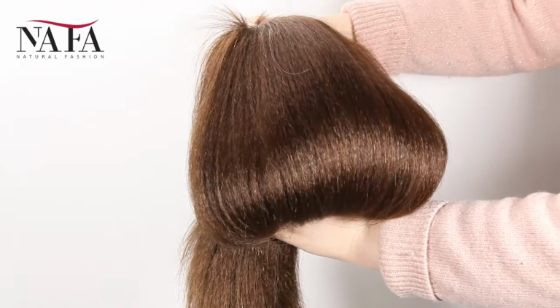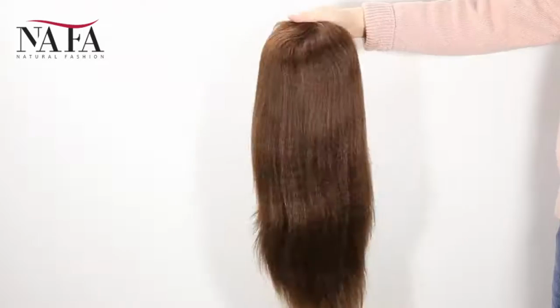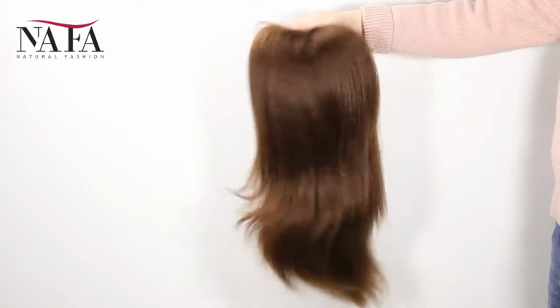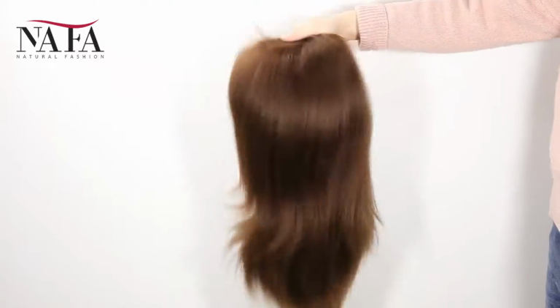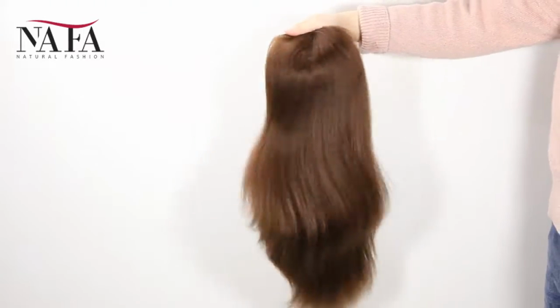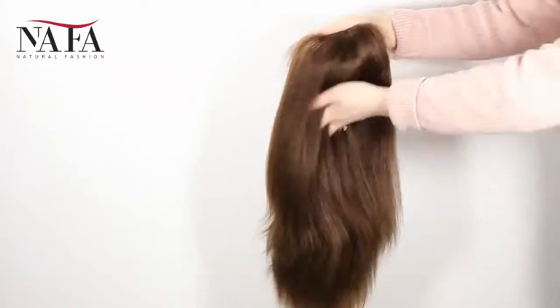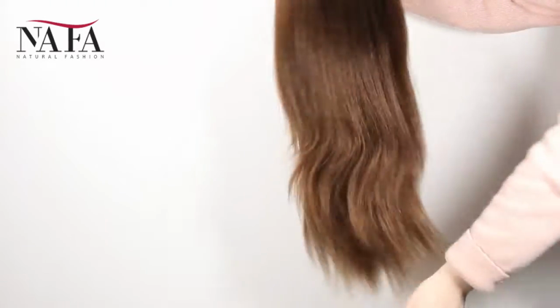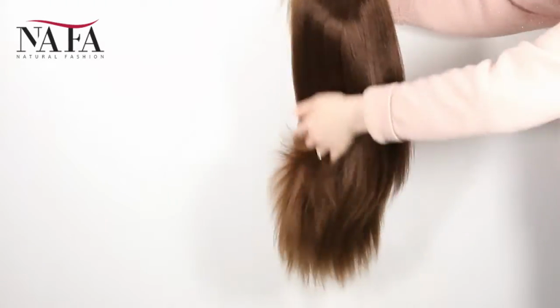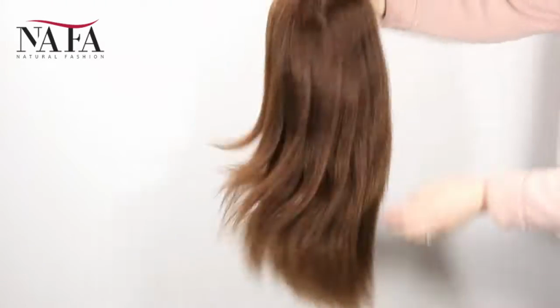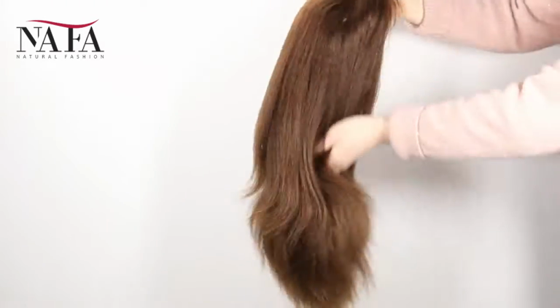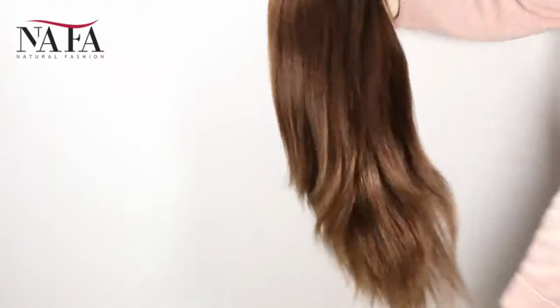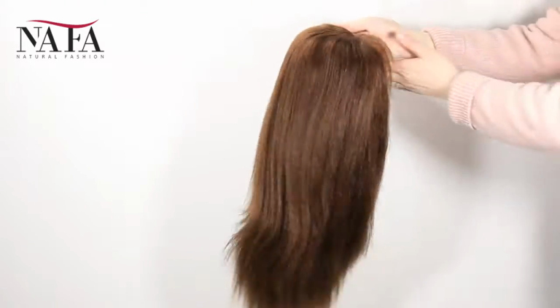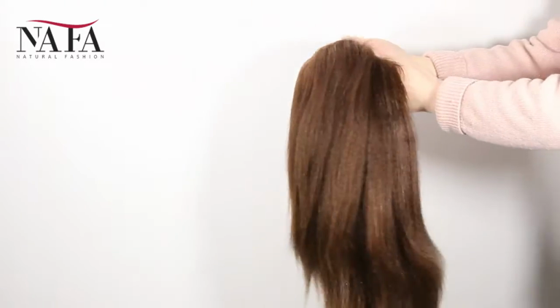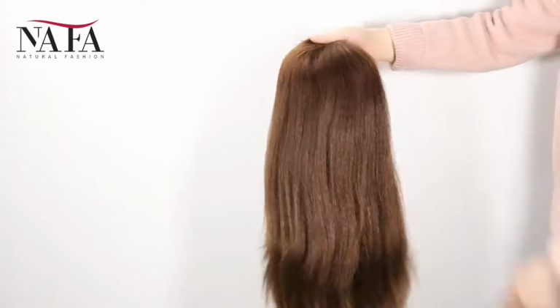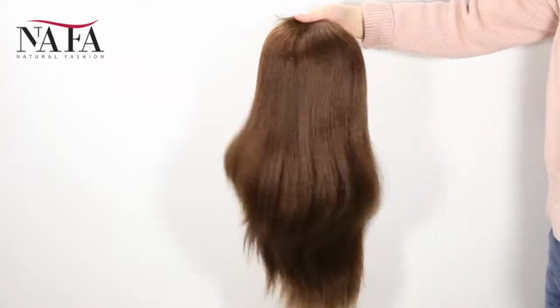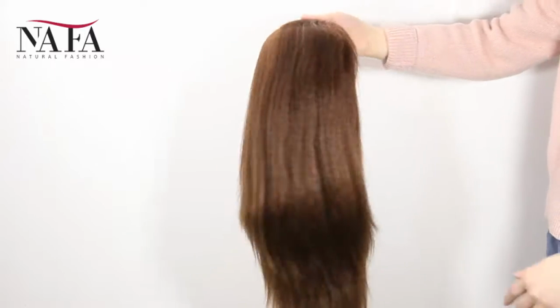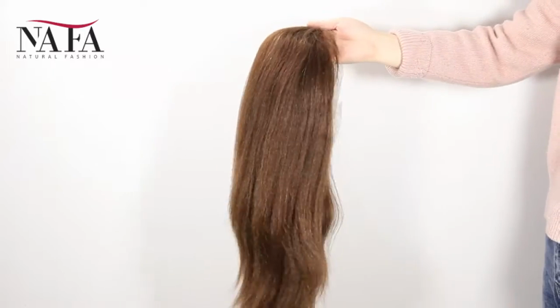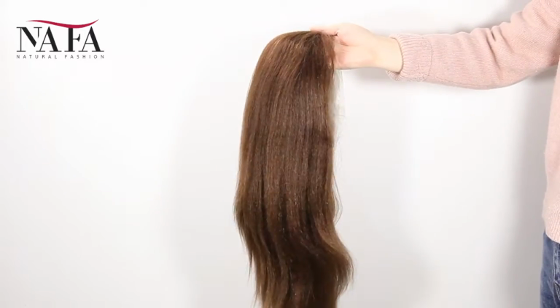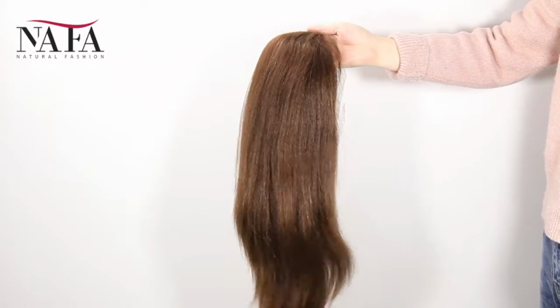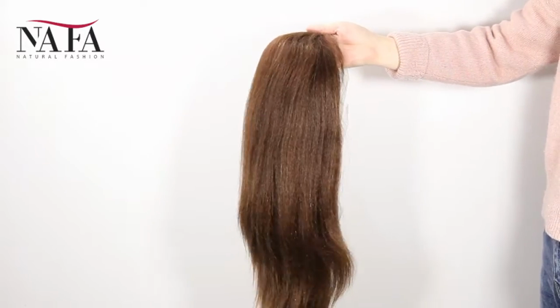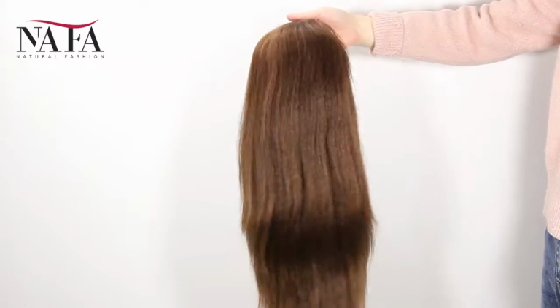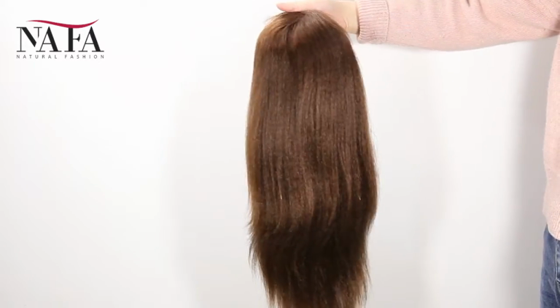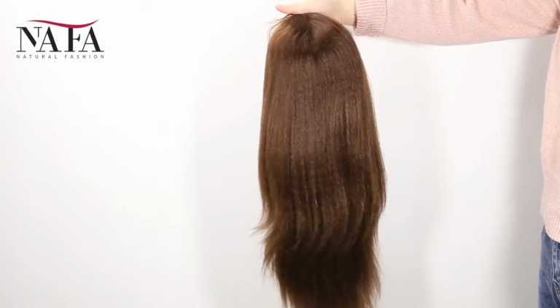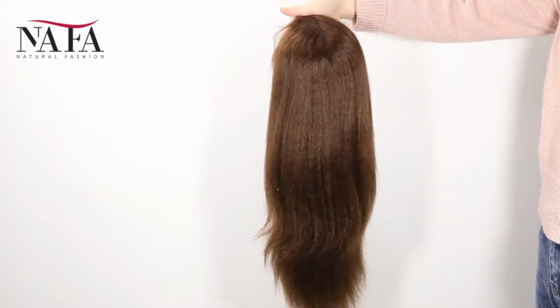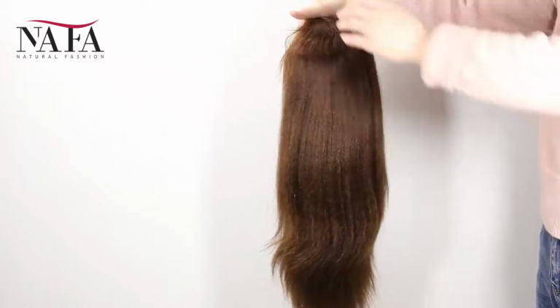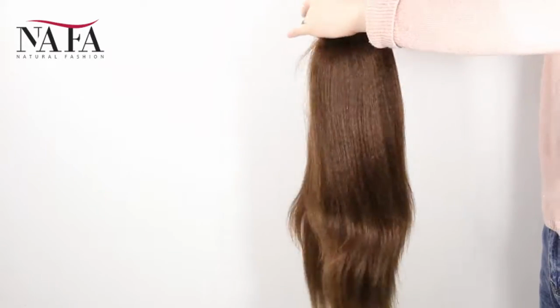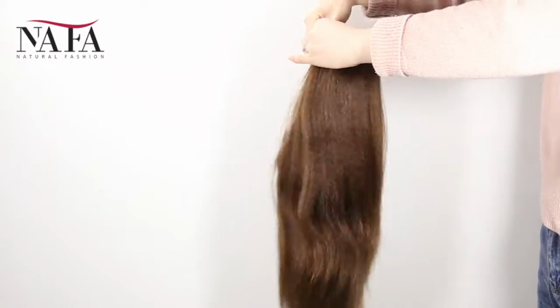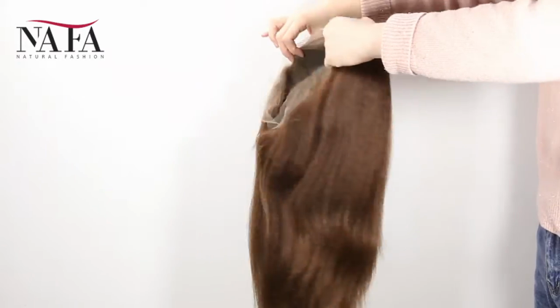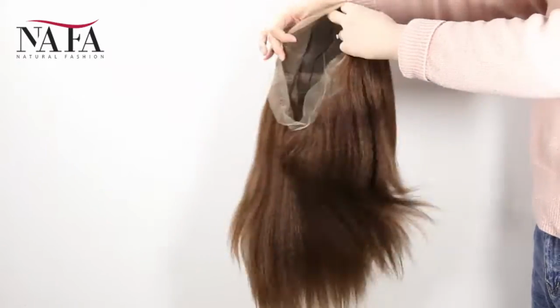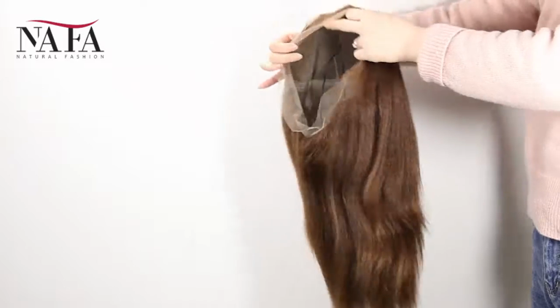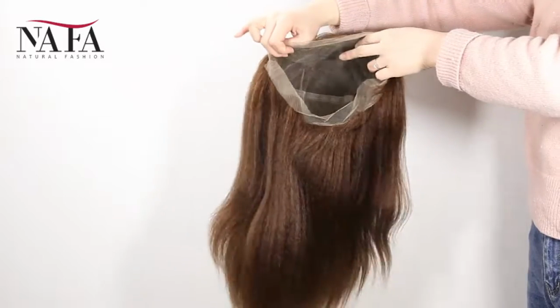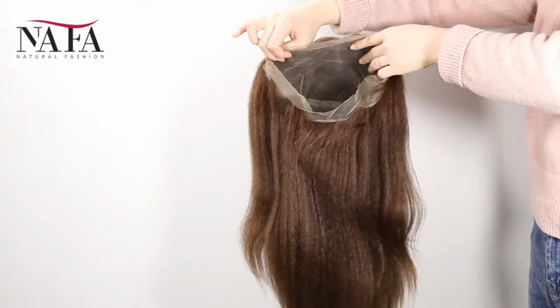Mostly, our wigs come with freestyle. Without special instruction, you can part from anywhere. If you want a right part, left part, or central part, please let us know. We will prepare for you specially.